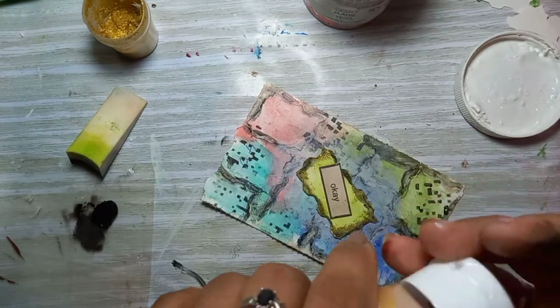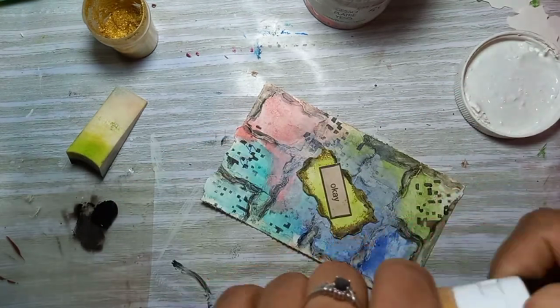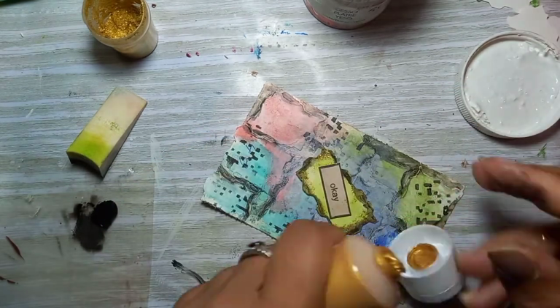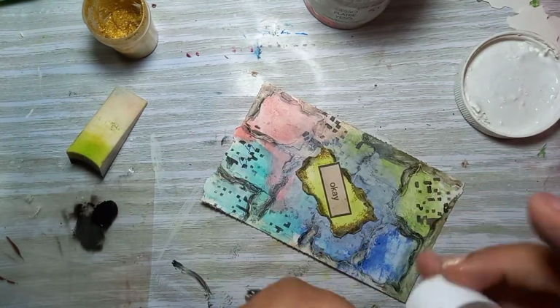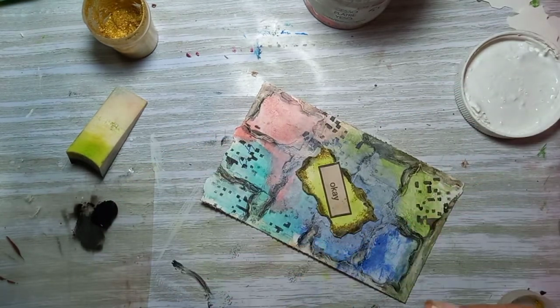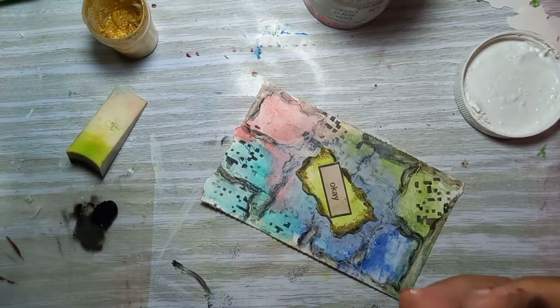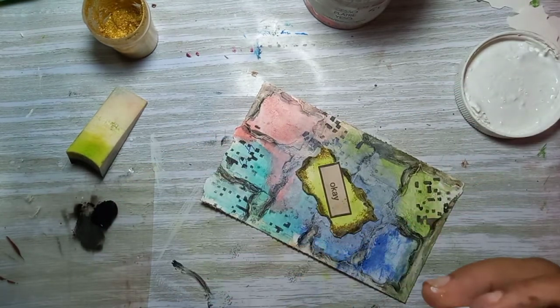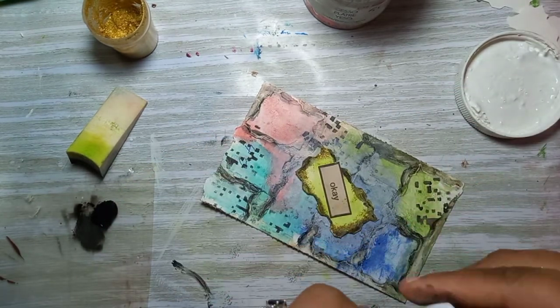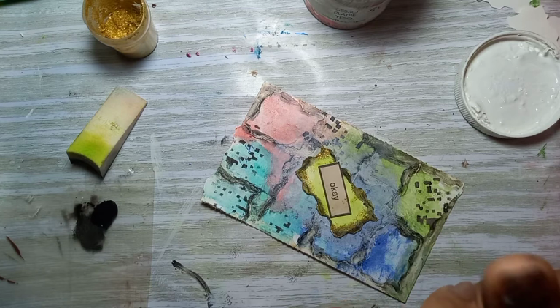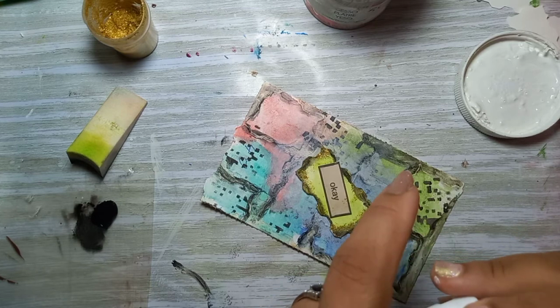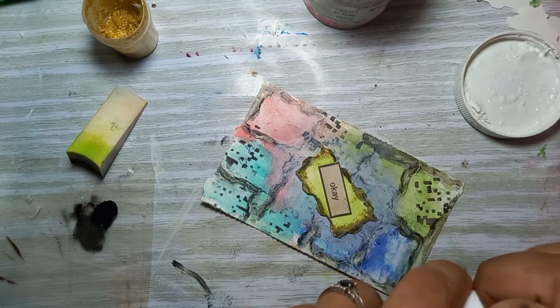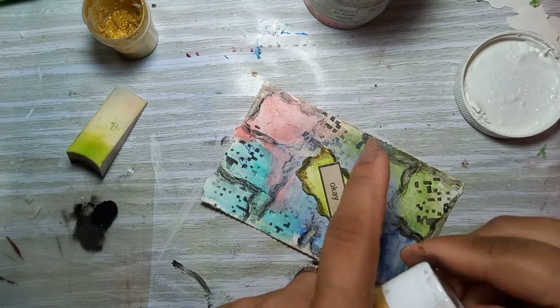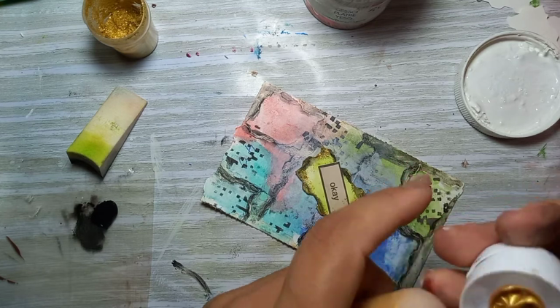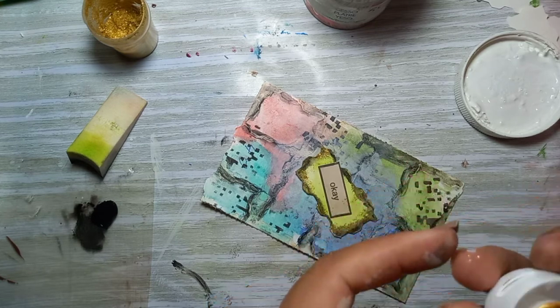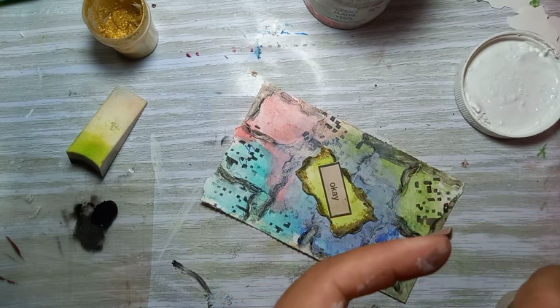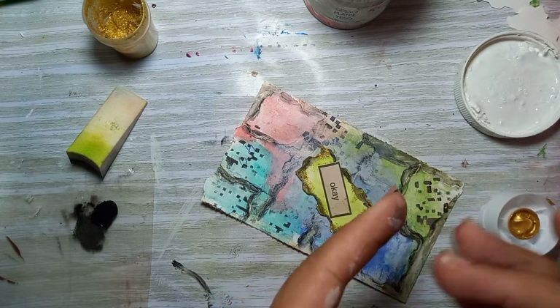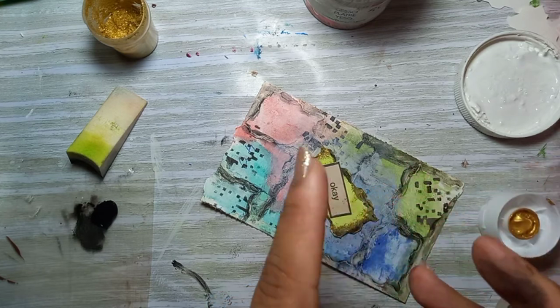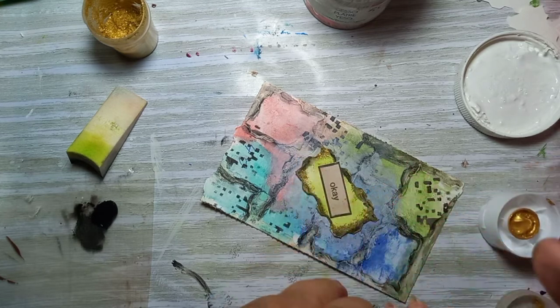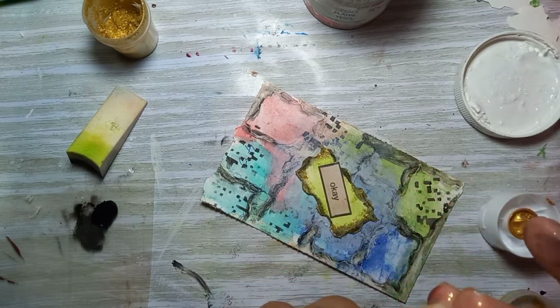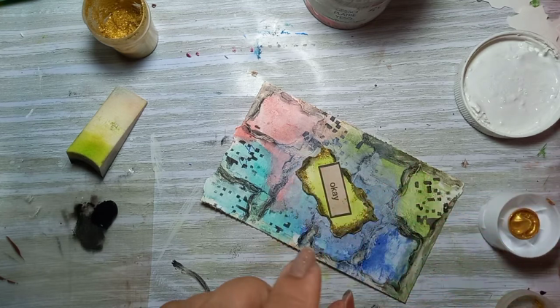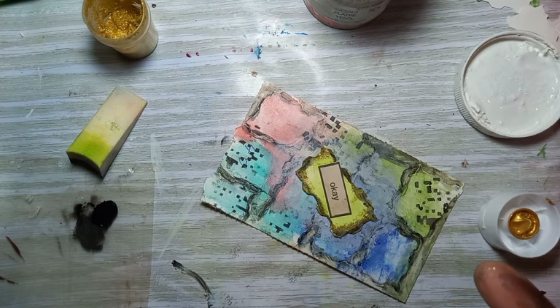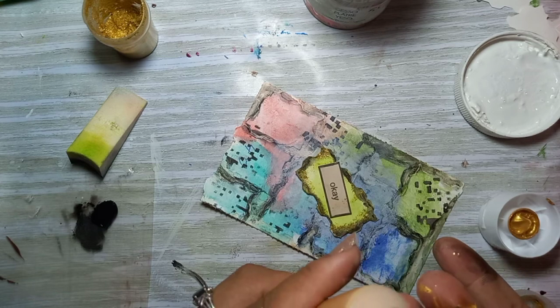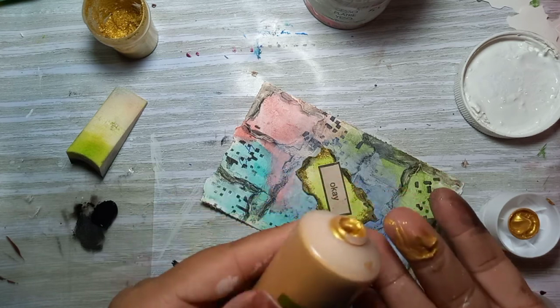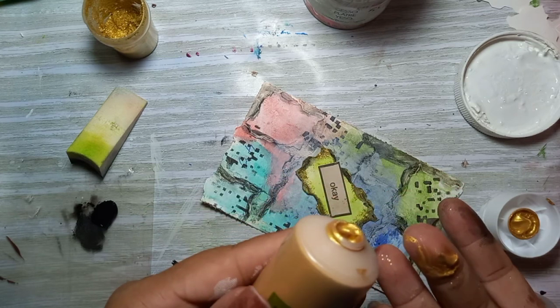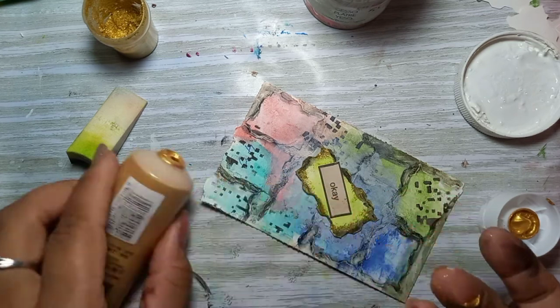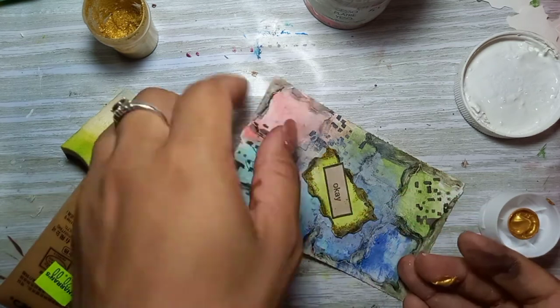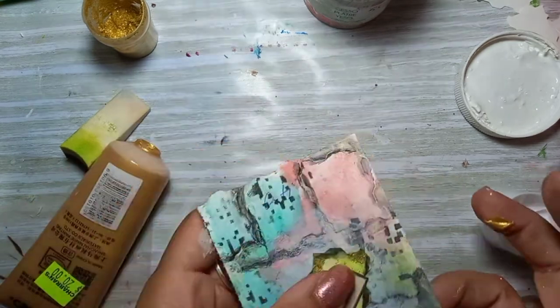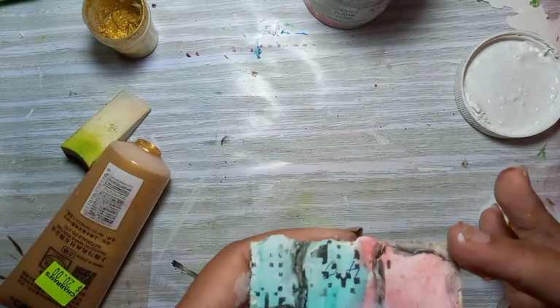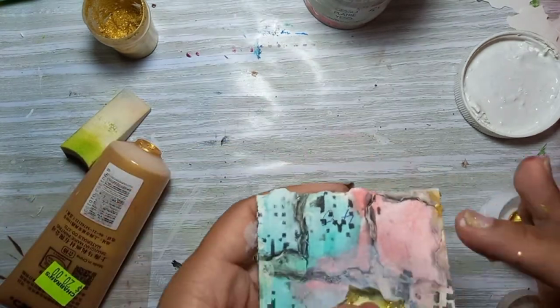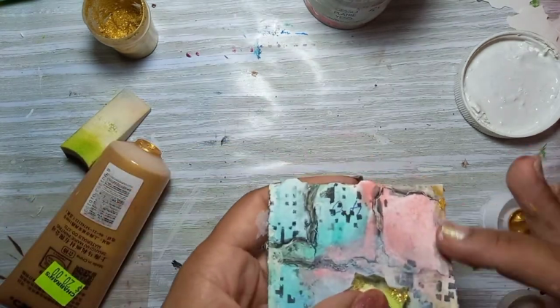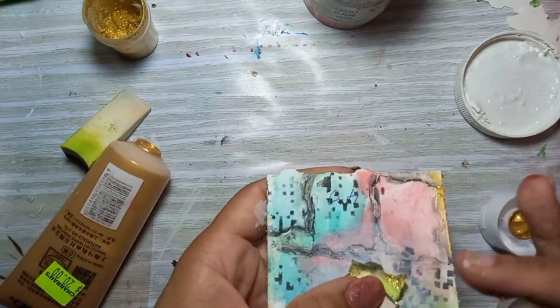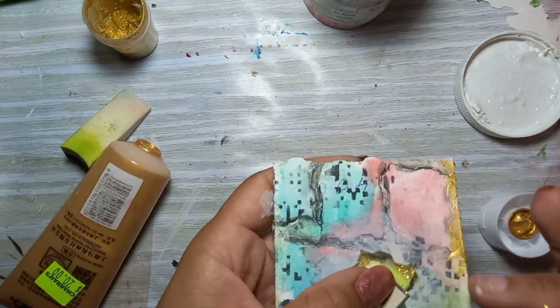Now I'm gonna use this gold paint by Maurice to put a nice gold border on the whole card itself, so that it mirrors the gold border on my focal point.